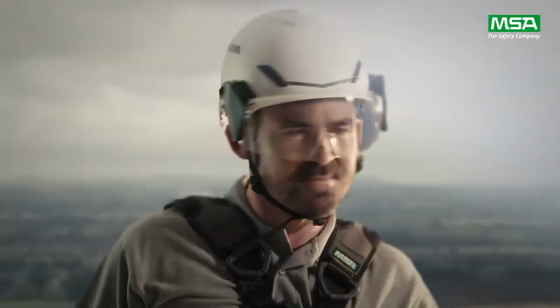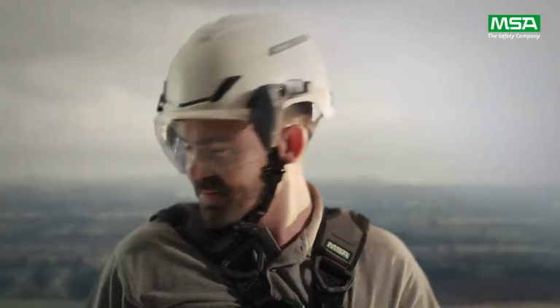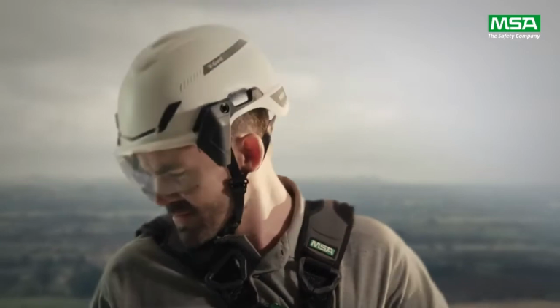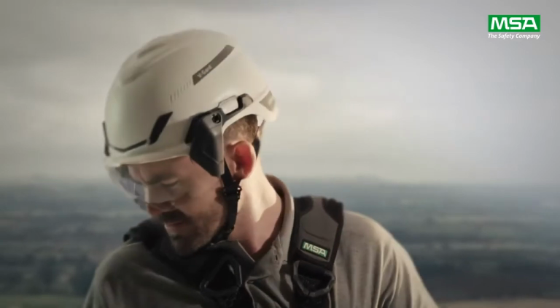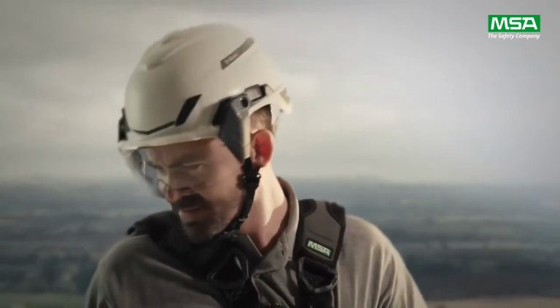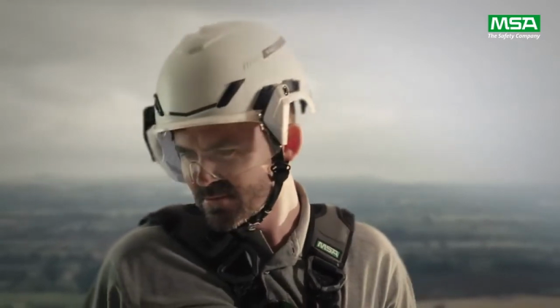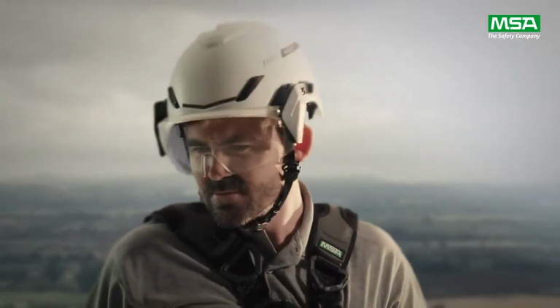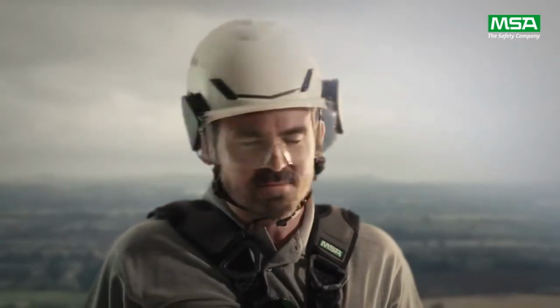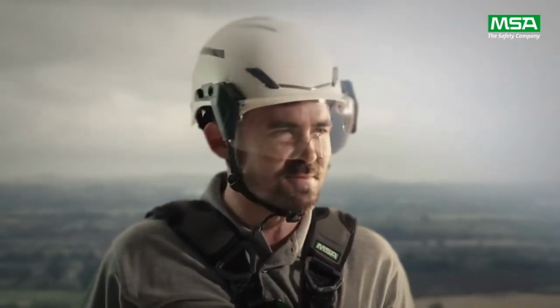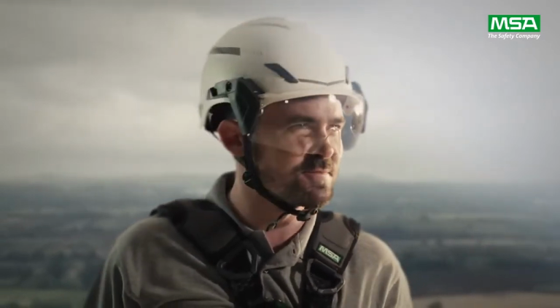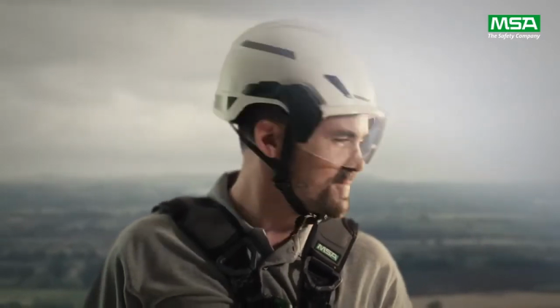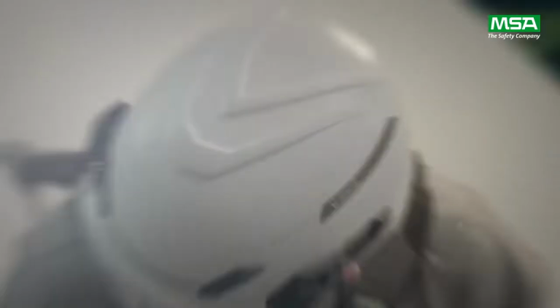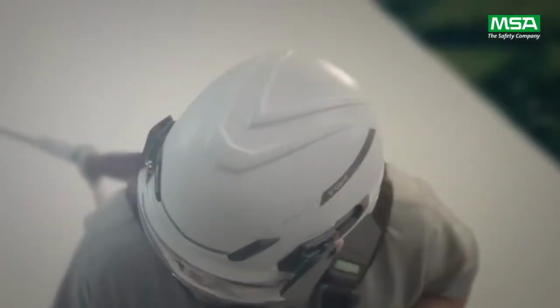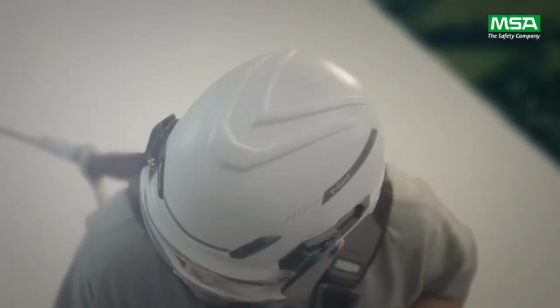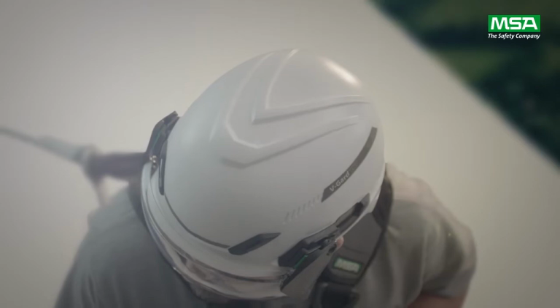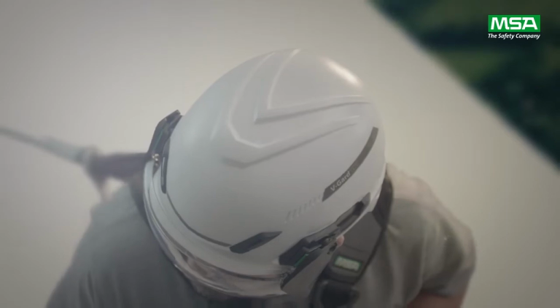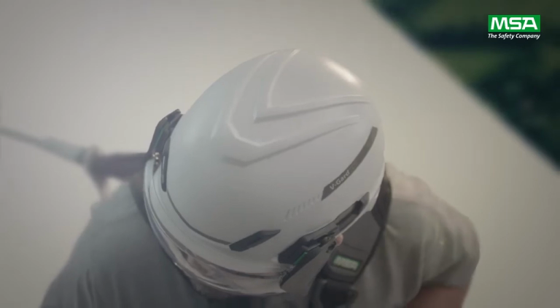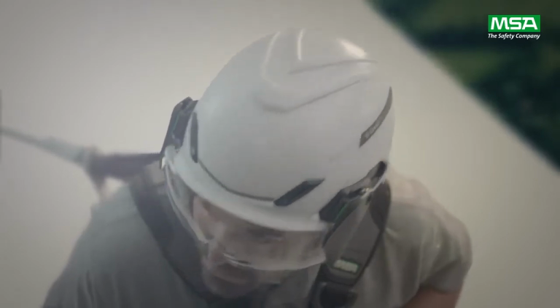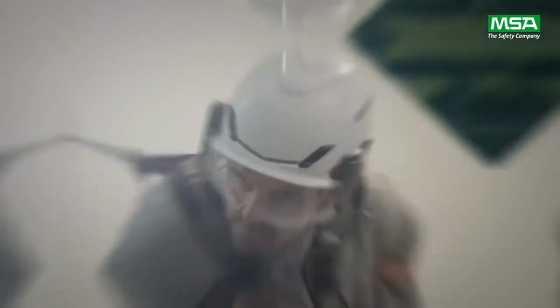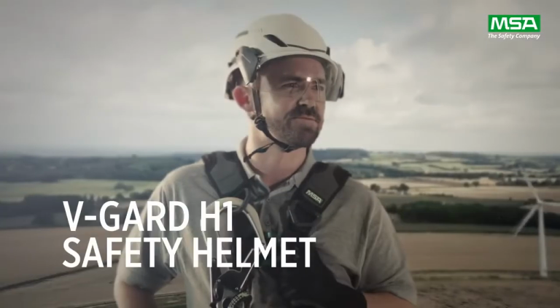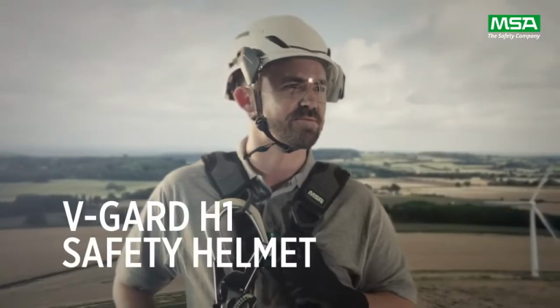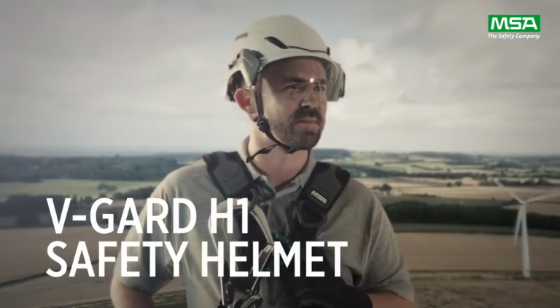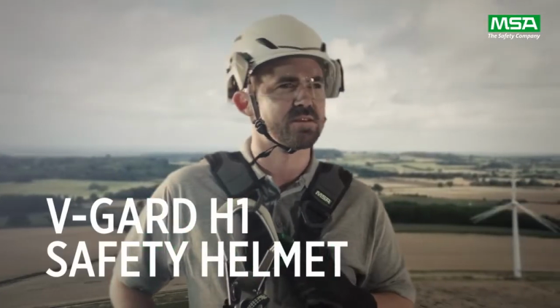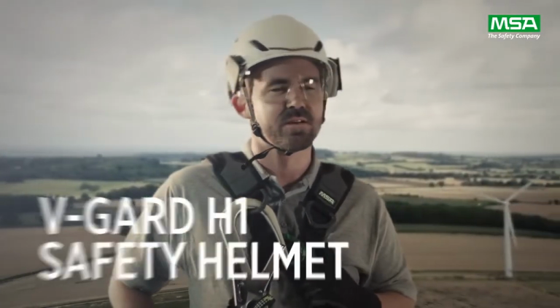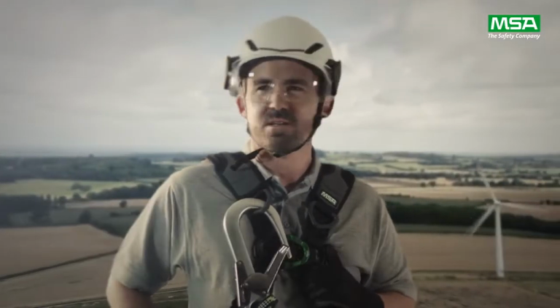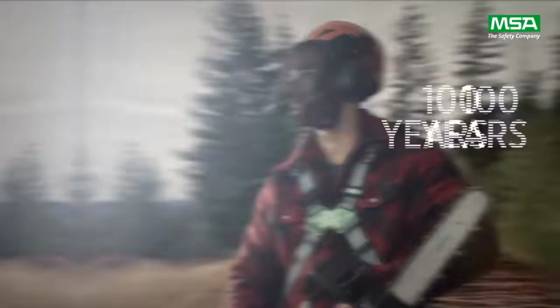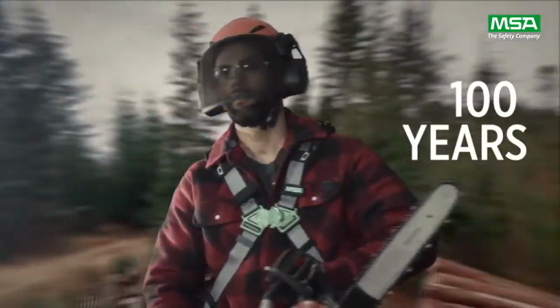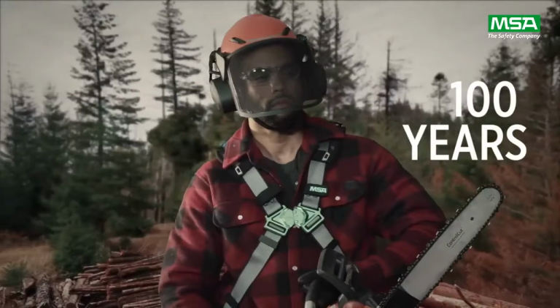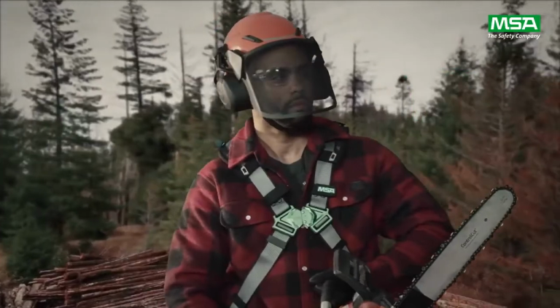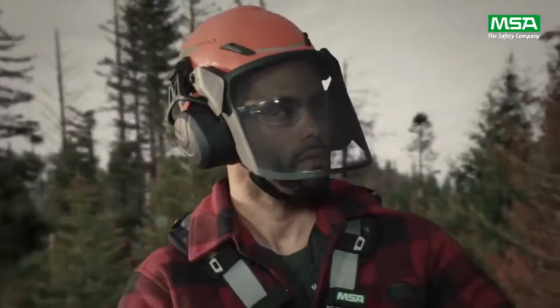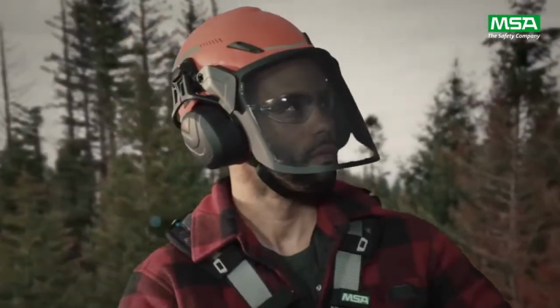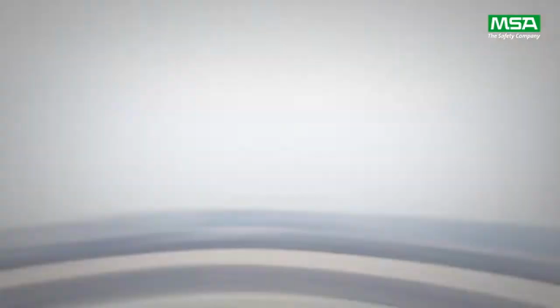What separates you from everyone else is more than 300 feet of confidence. What separates the new MSA V-Guard H1 safety helmet from every other Work at Heights option is more than 100 years of safety experience.